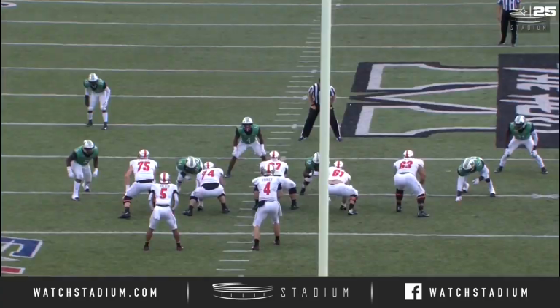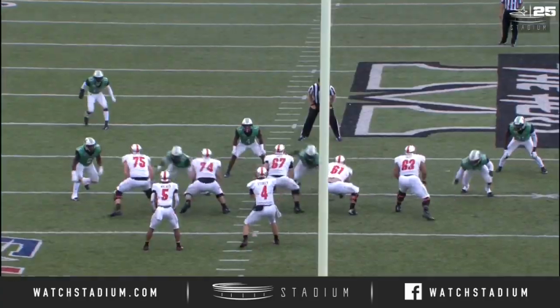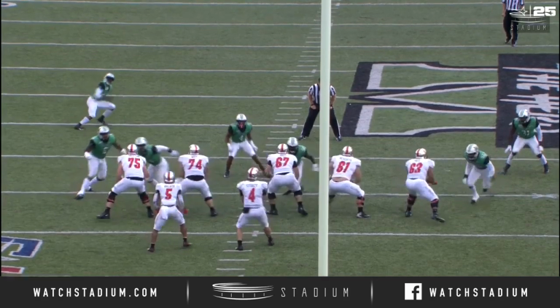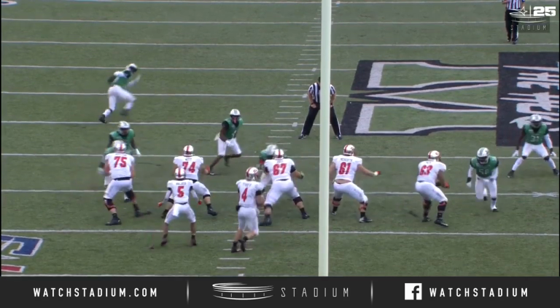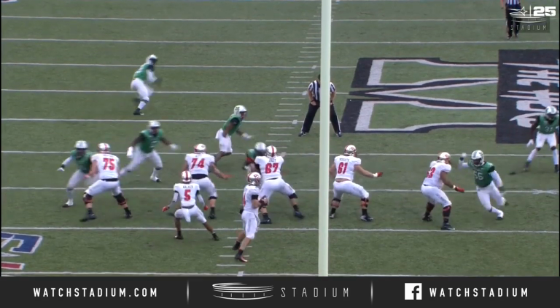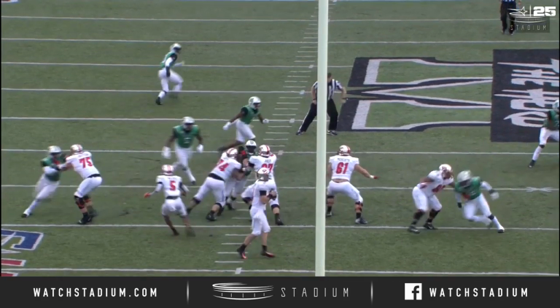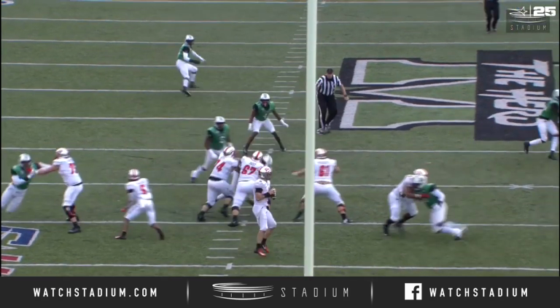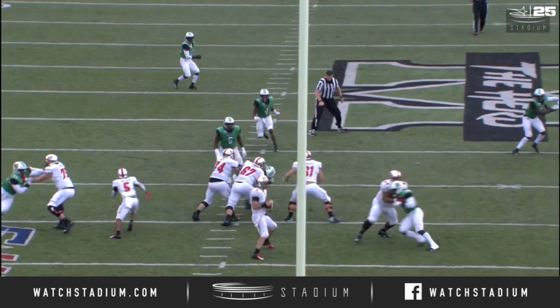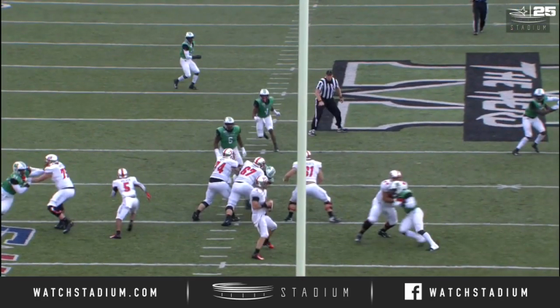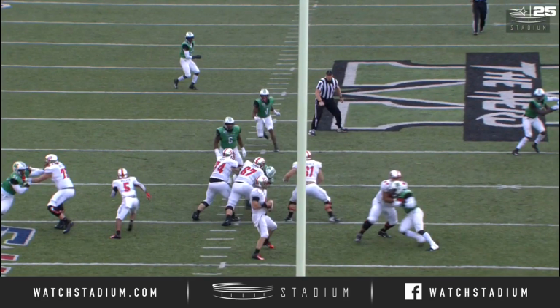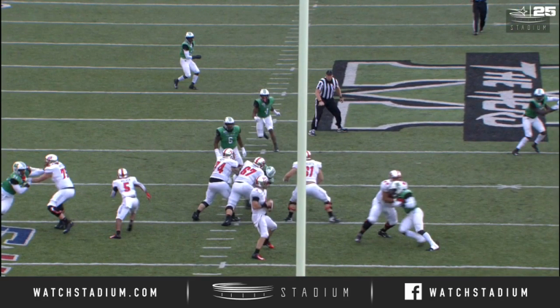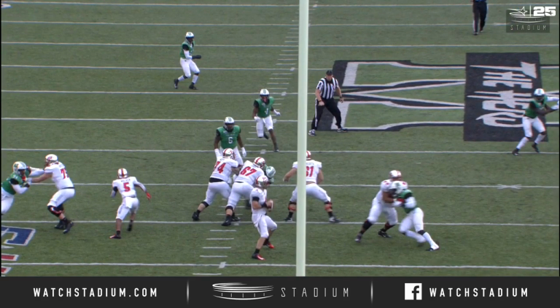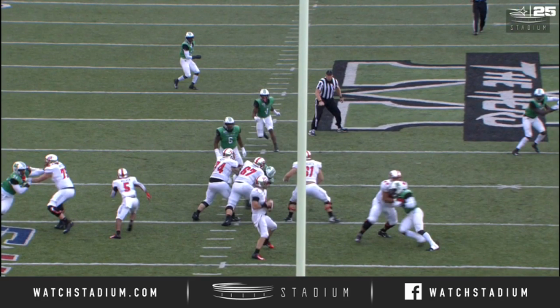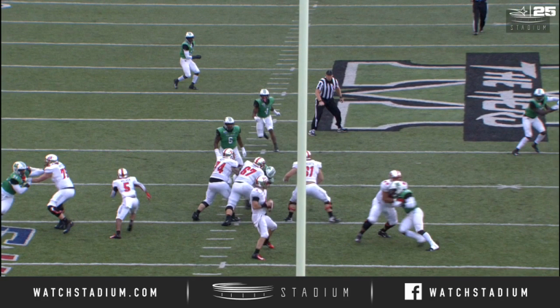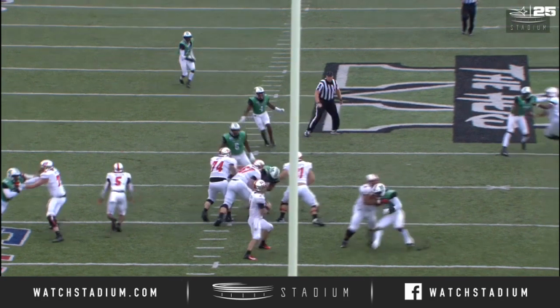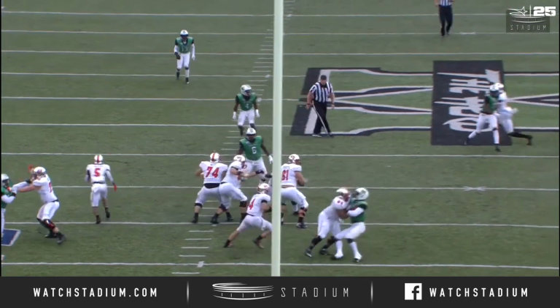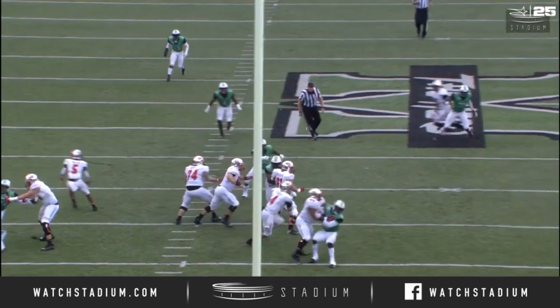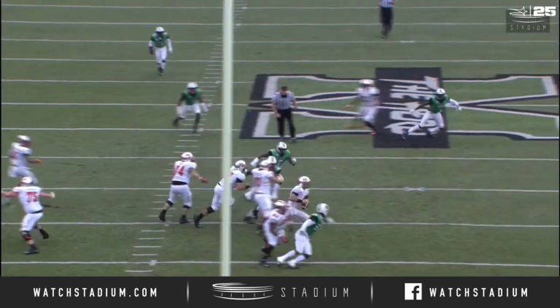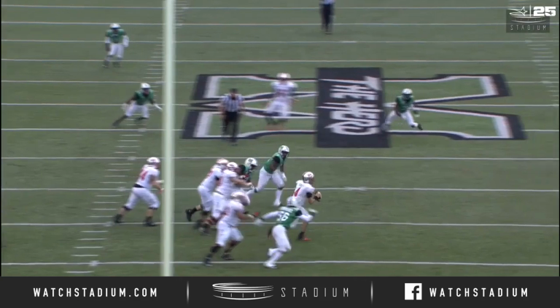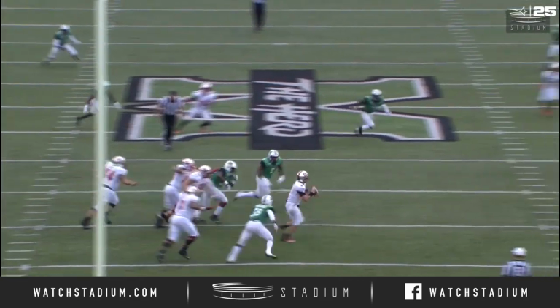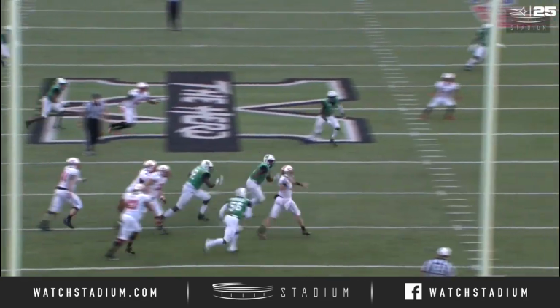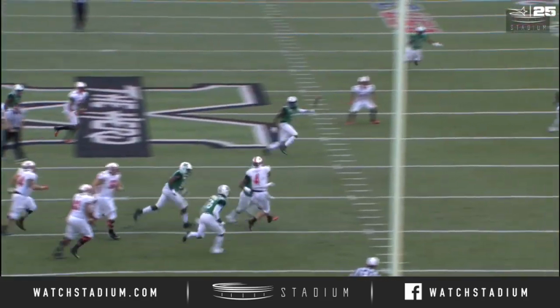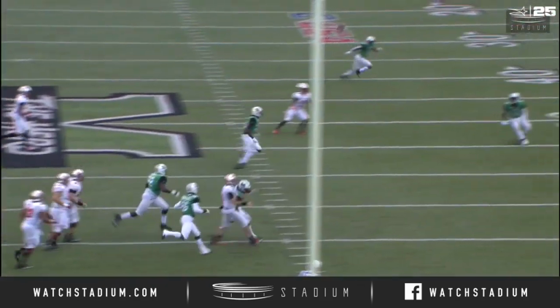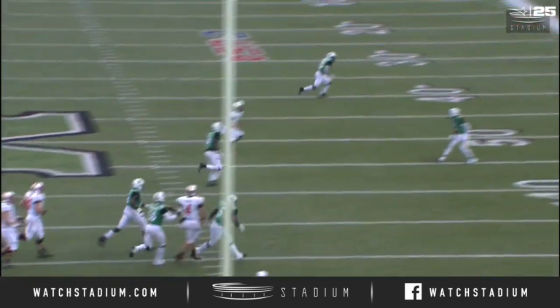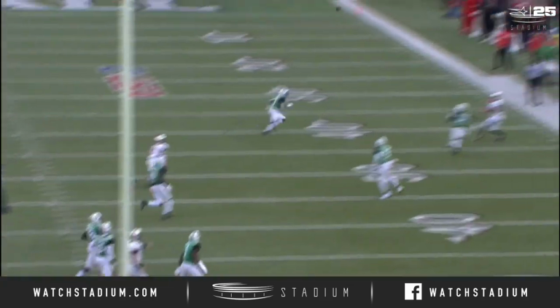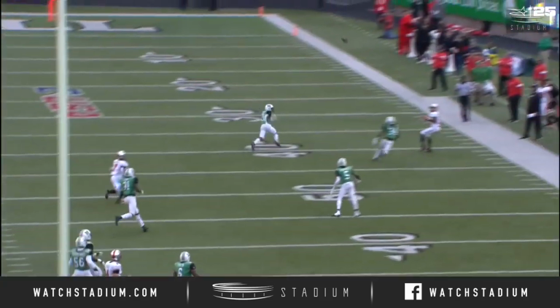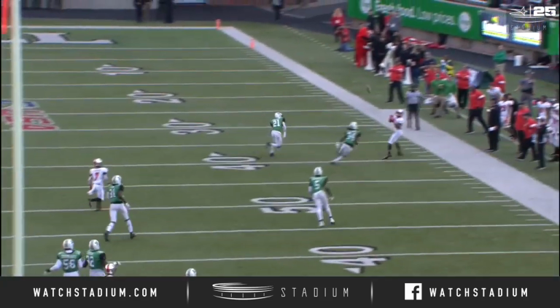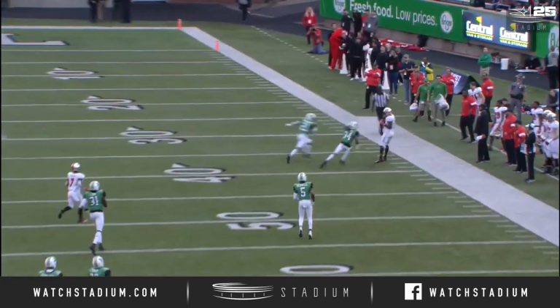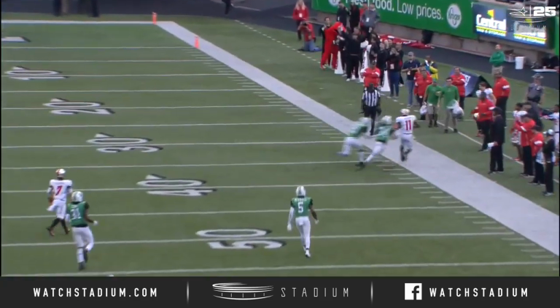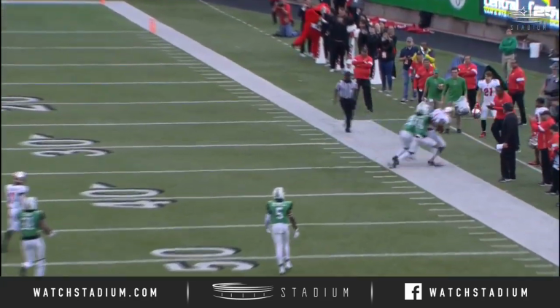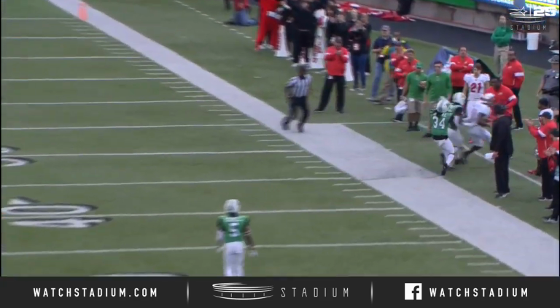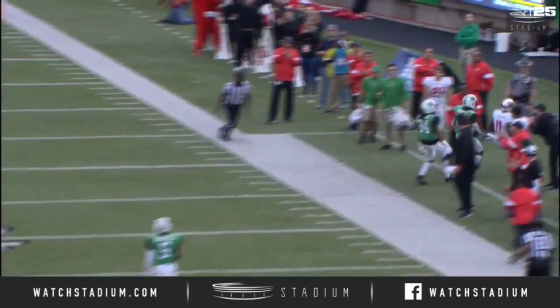A fumble that he luckily recovered on his own. Watch Marquis Couch bearing down on him again, wraps underneath, bearing down on Story — what a strike thrown!